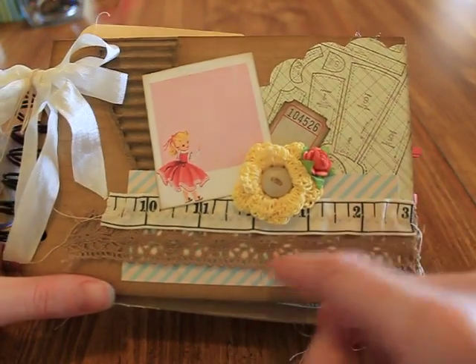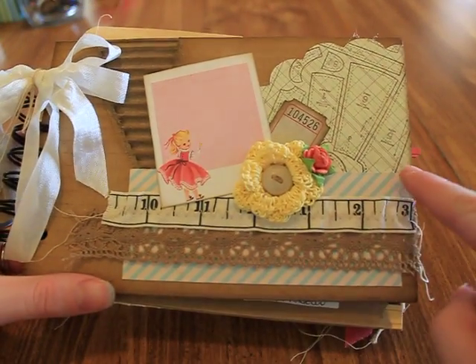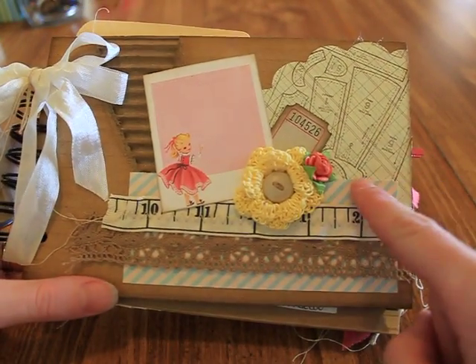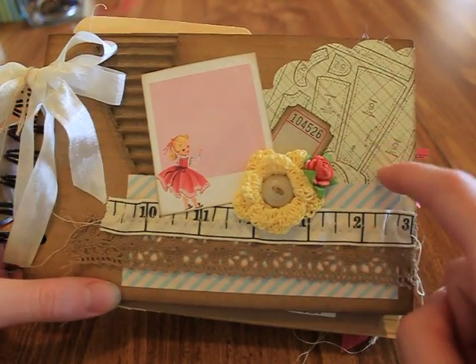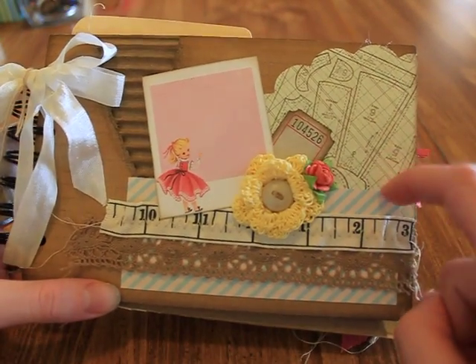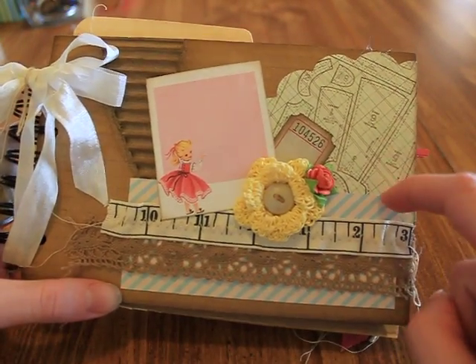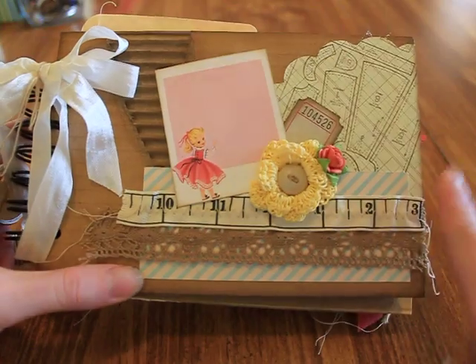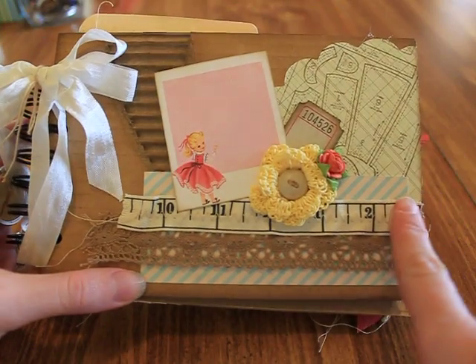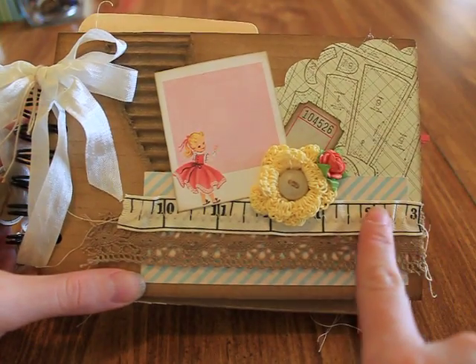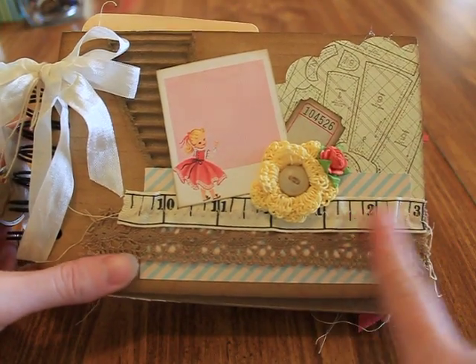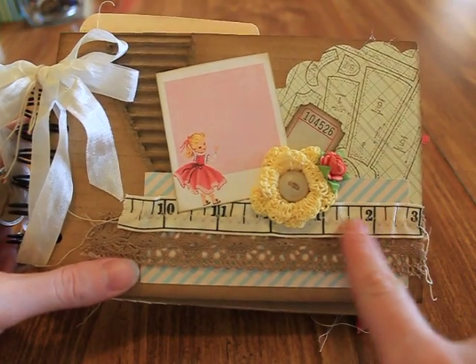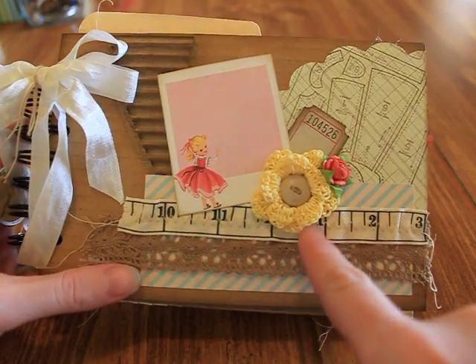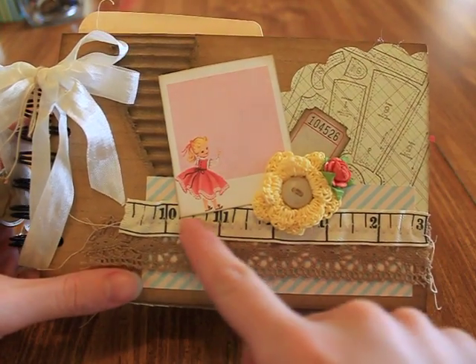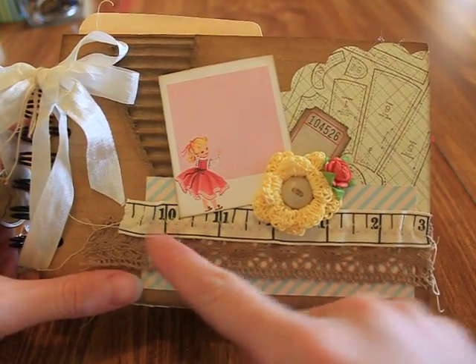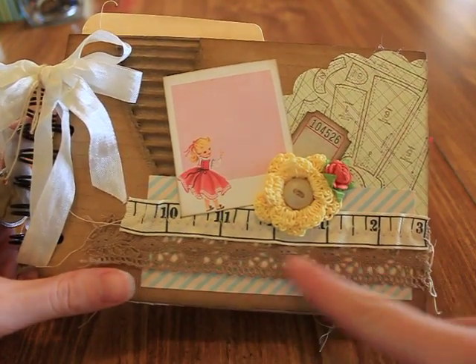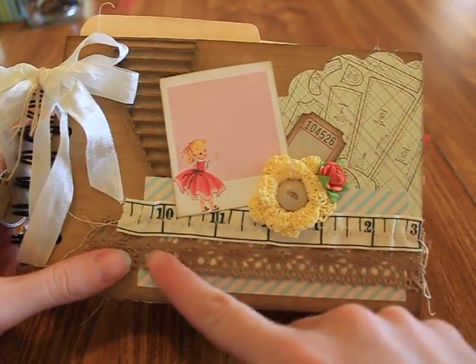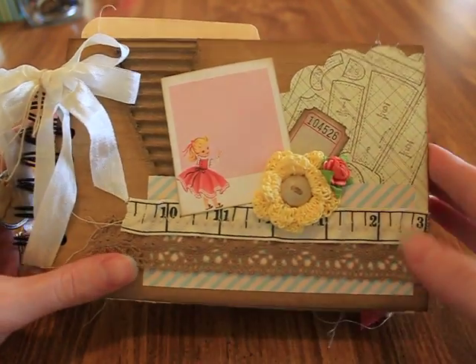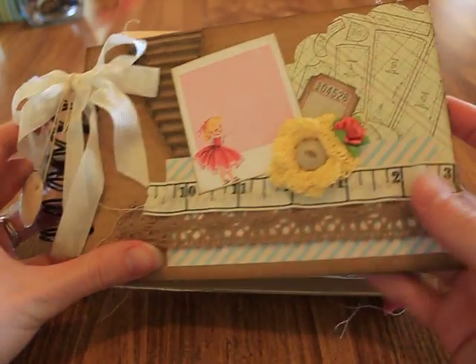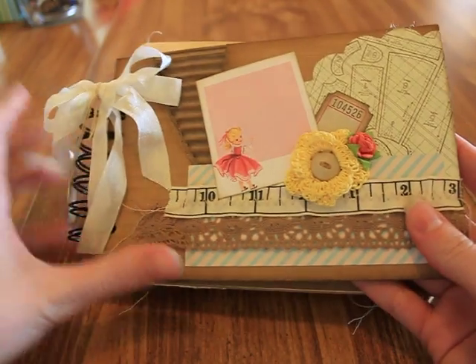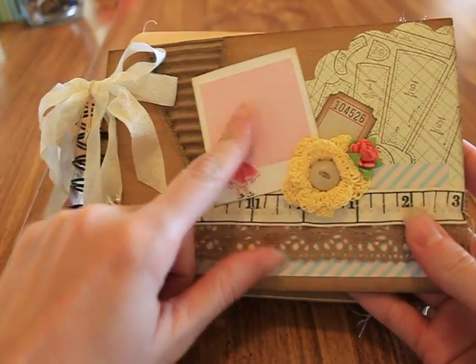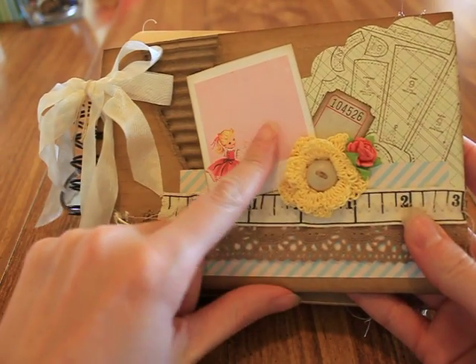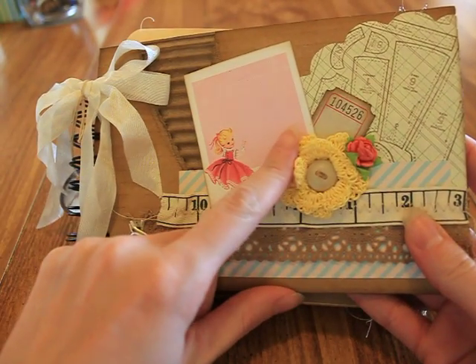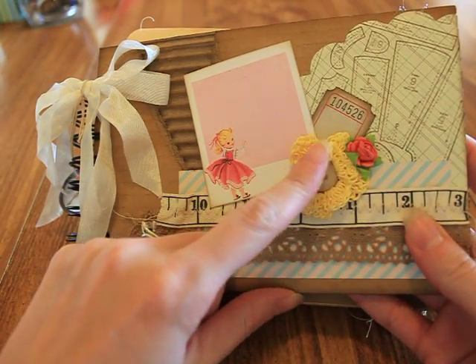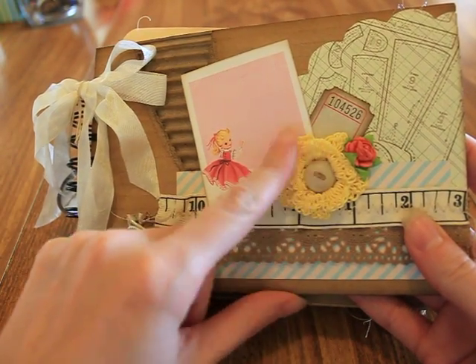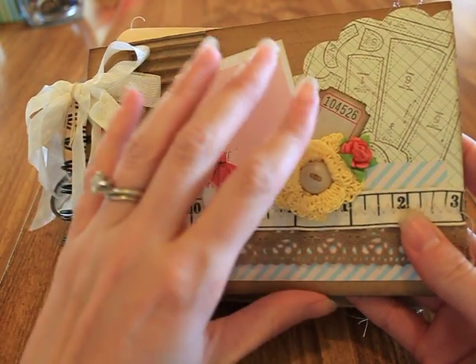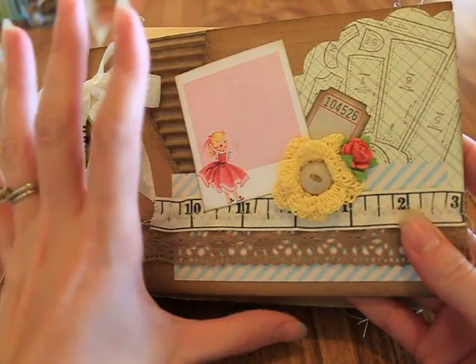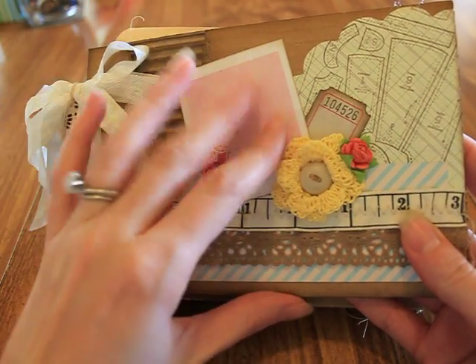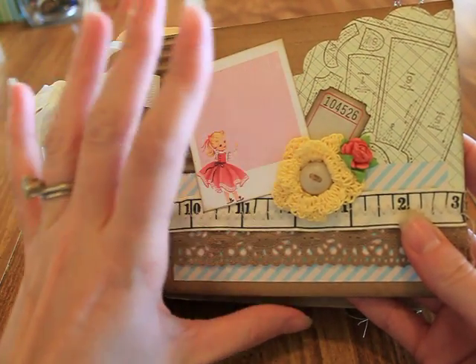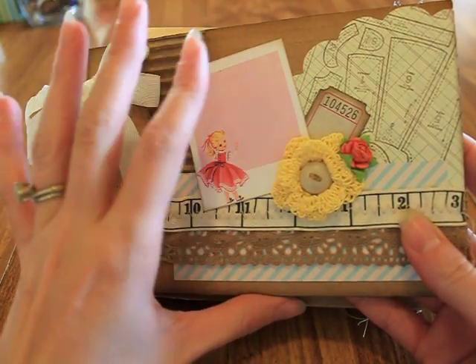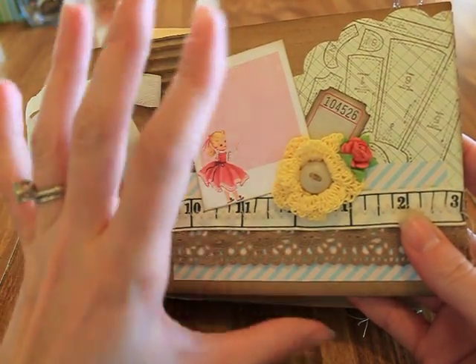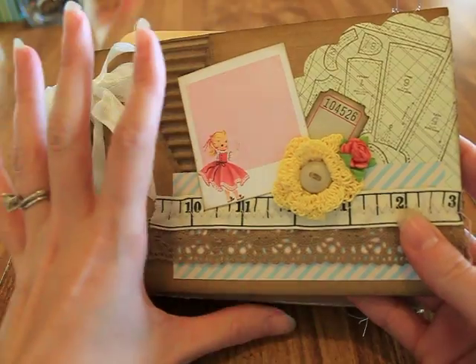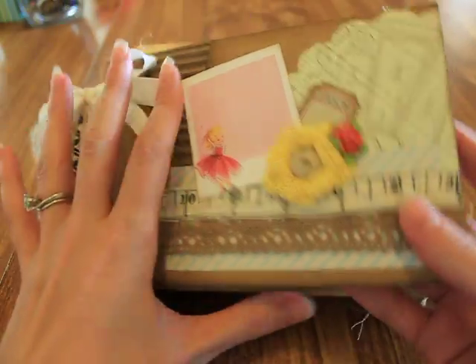I added some more designer paper and then stitched with my sewing machine — this ruler ribbon — and added some lace. I'm not going to put a title on it because I wanted her to be able to put a title and use it for what she wants.